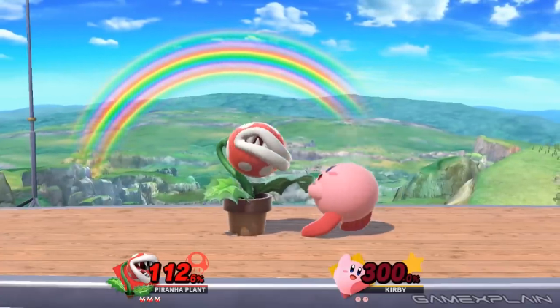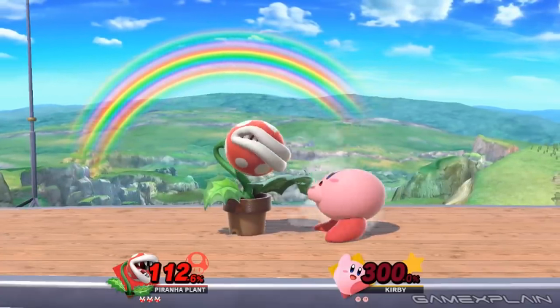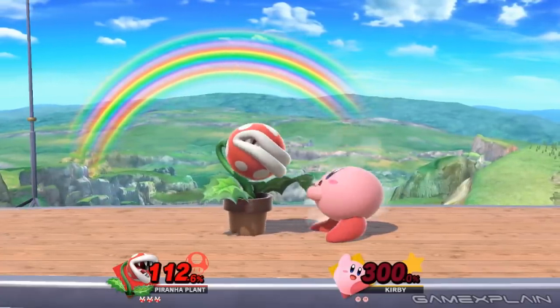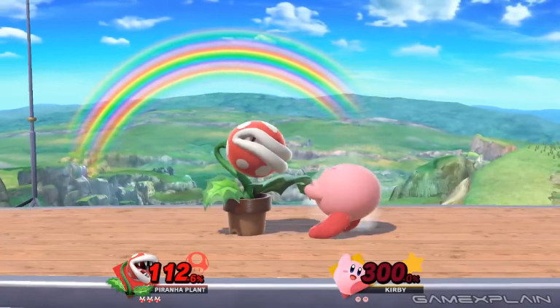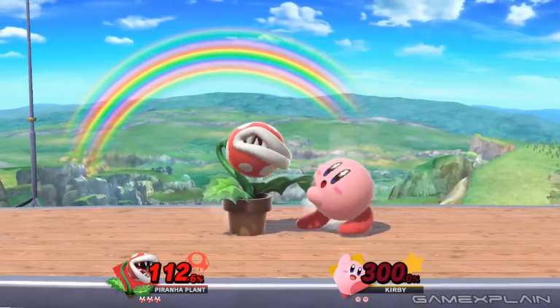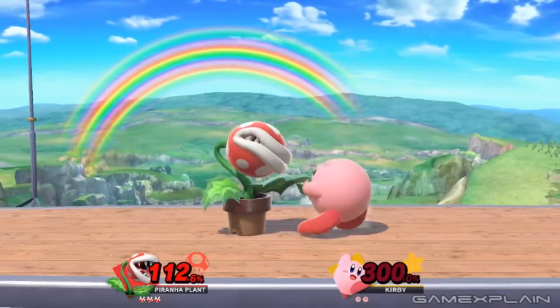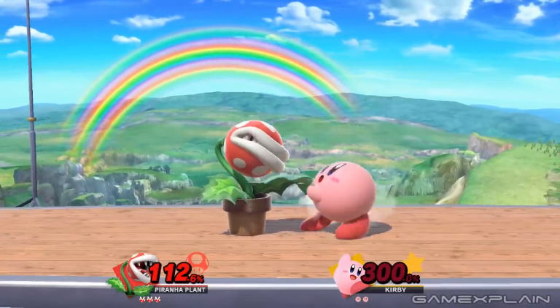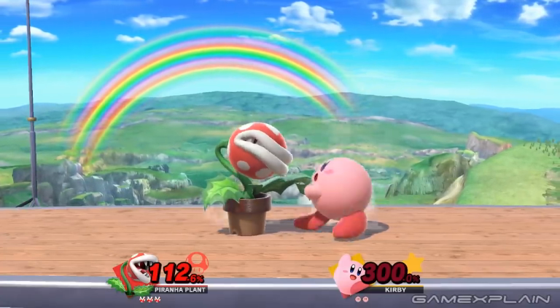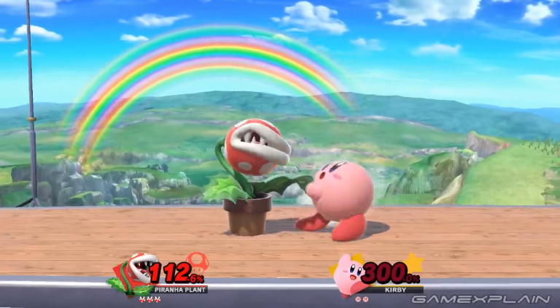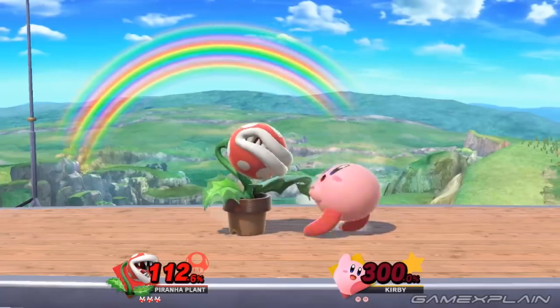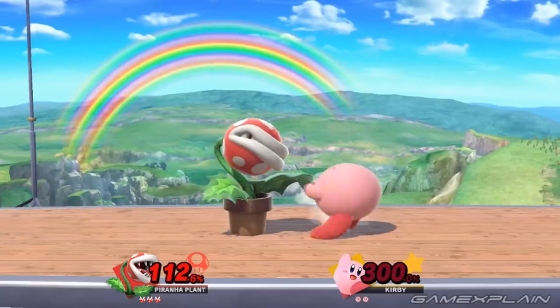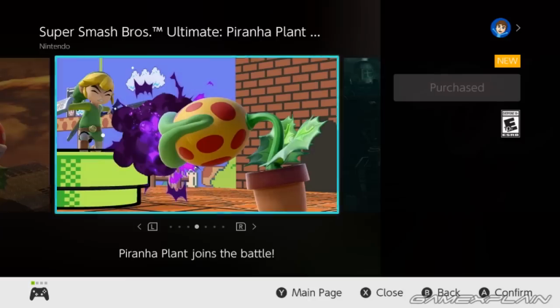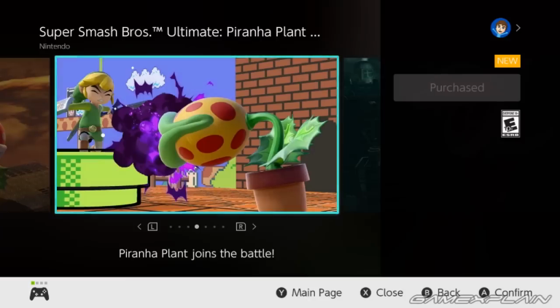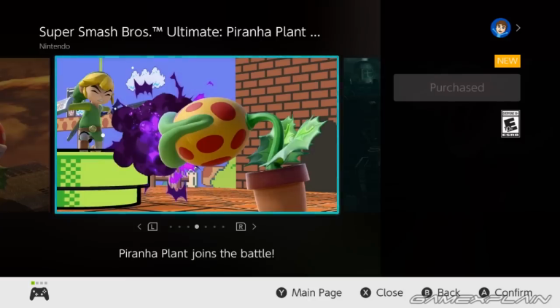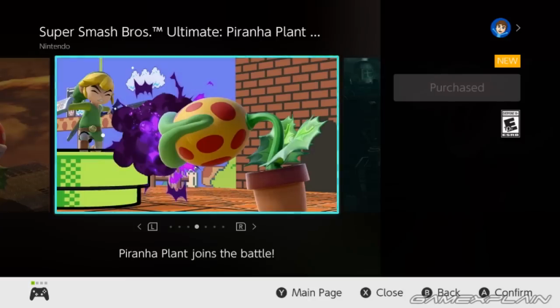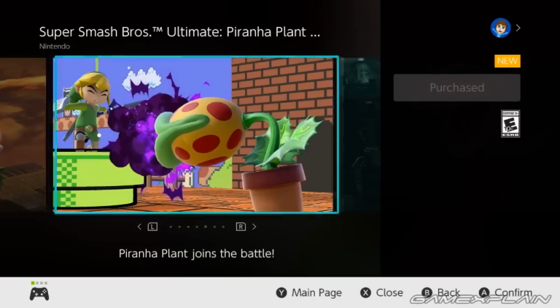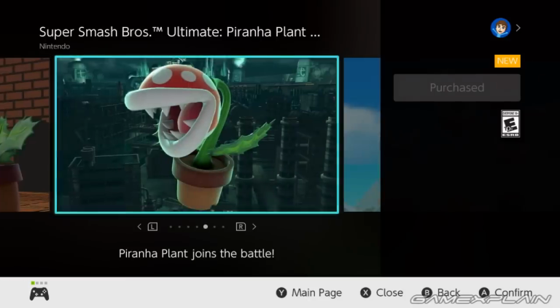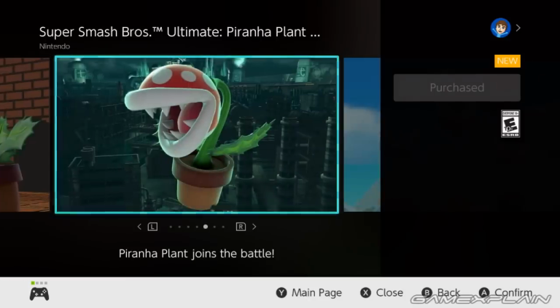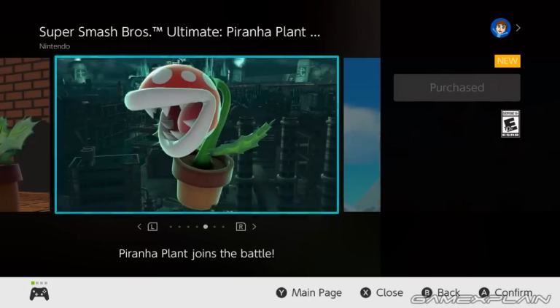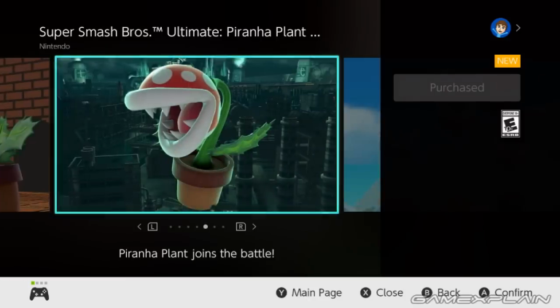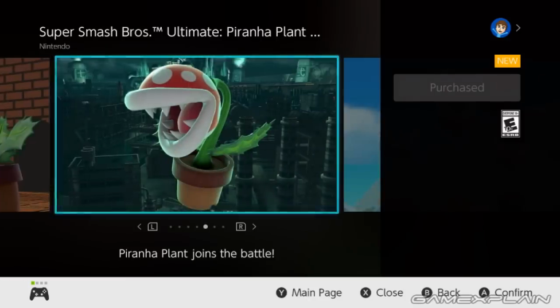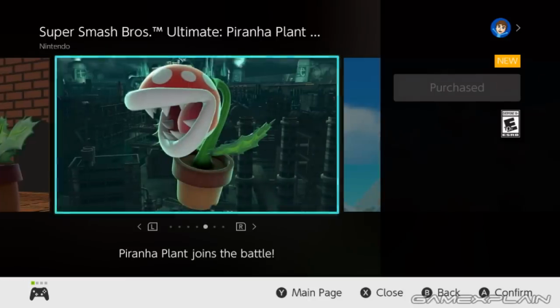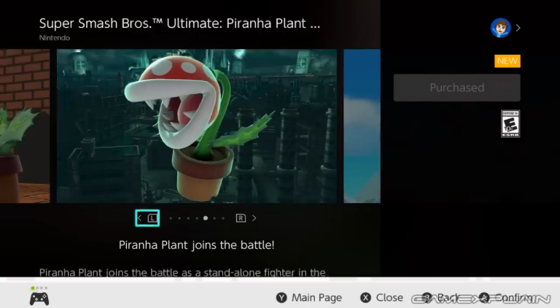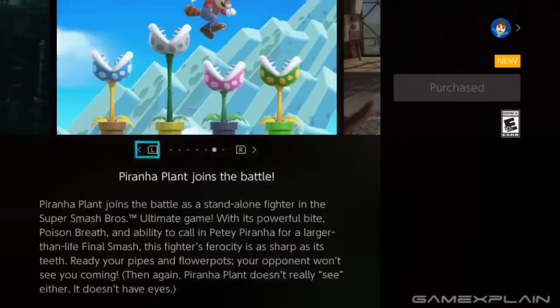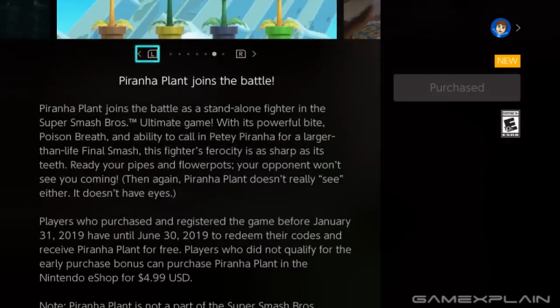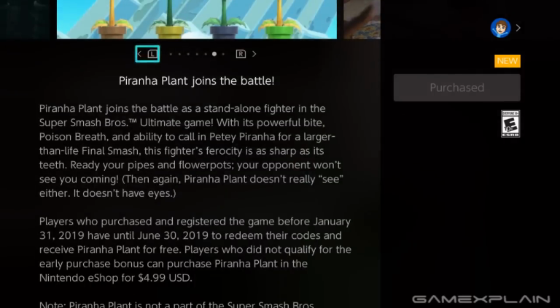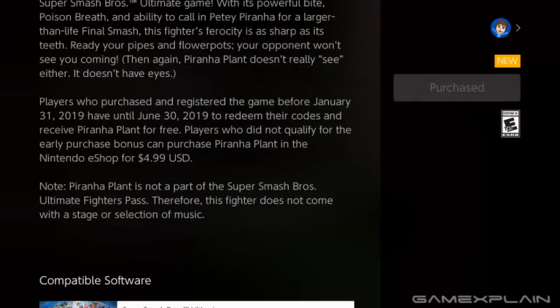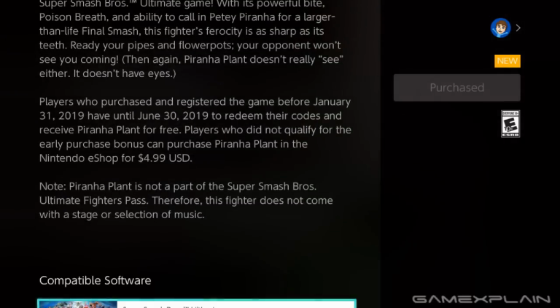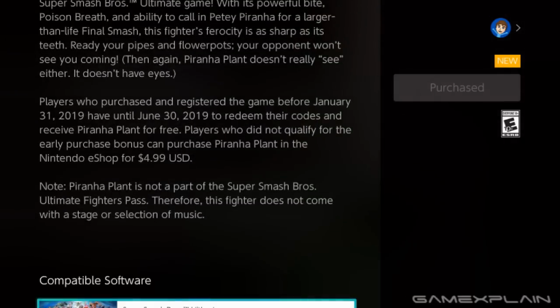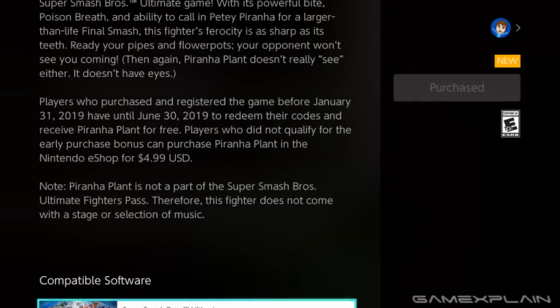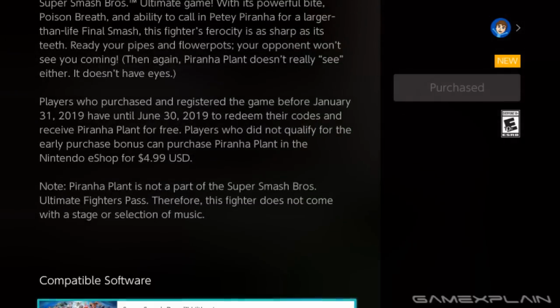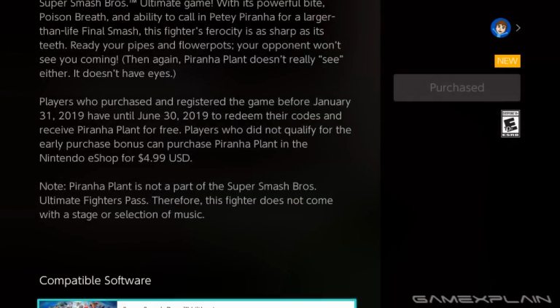So just a quick PSA for those who didn't pick him up, you can get him right now in the eShop. He's £4.49 in the UK, $5 in America, and 540 yen in Japan. The download only takes up 4 megabytes, but that's probably because he's already in the game's data.